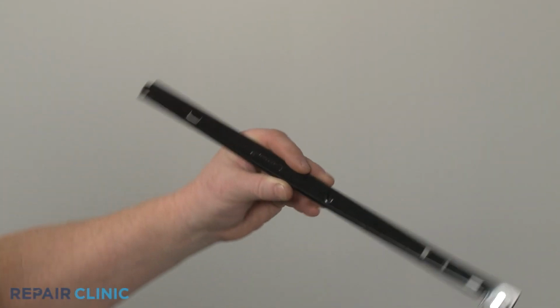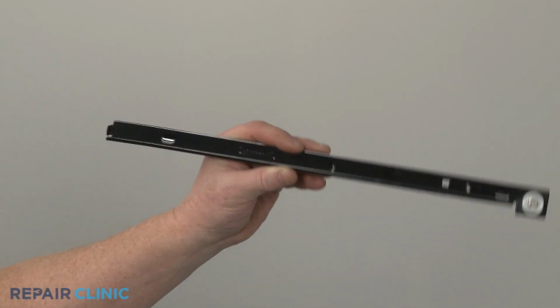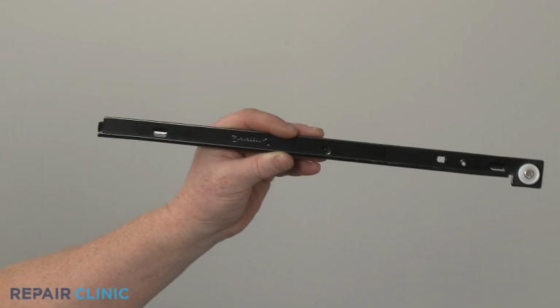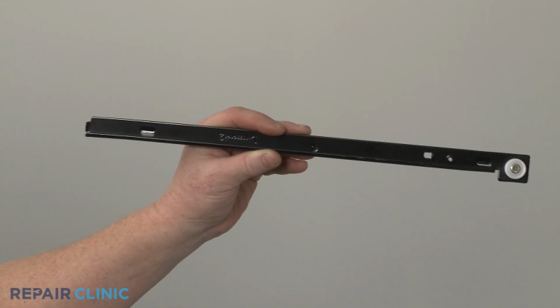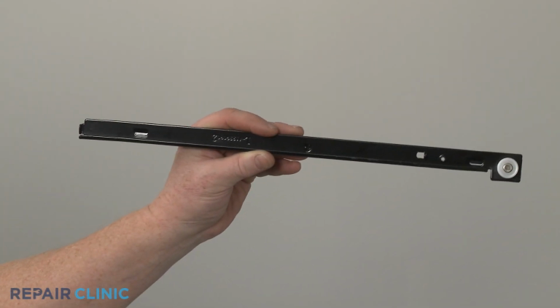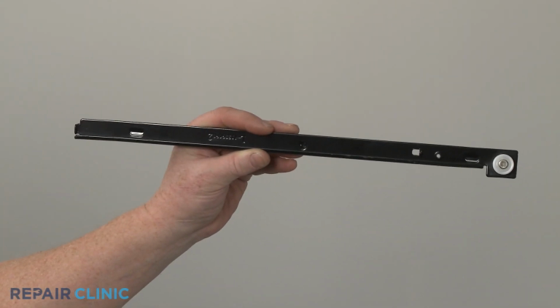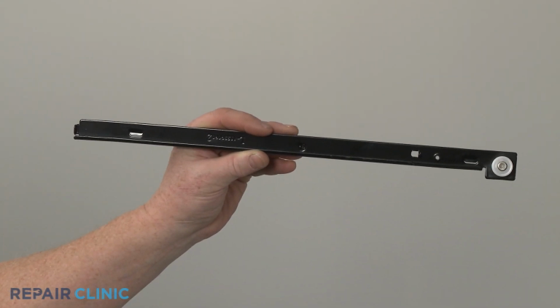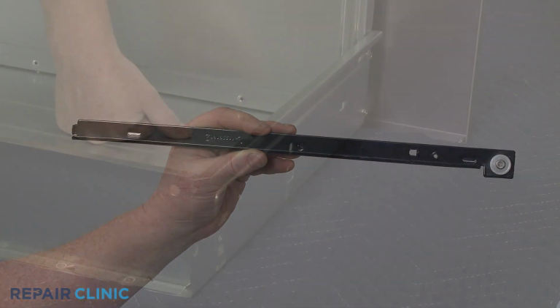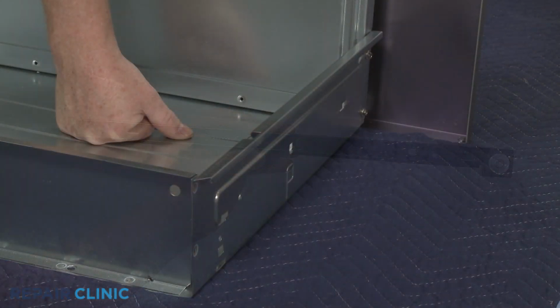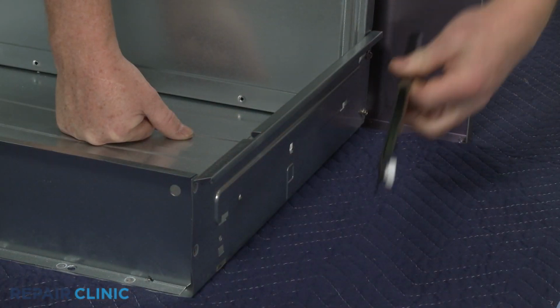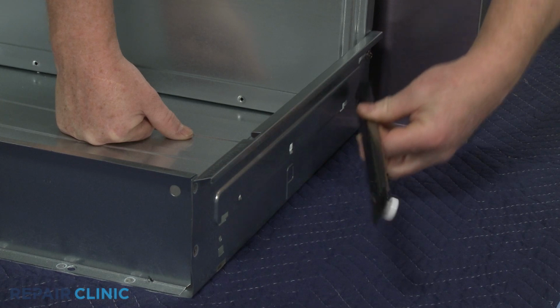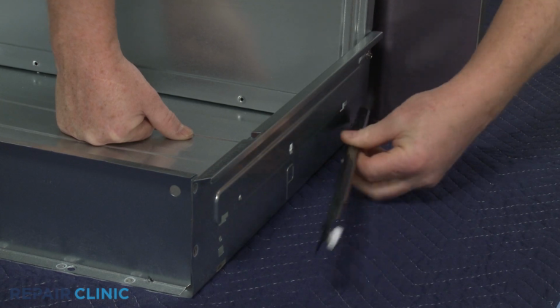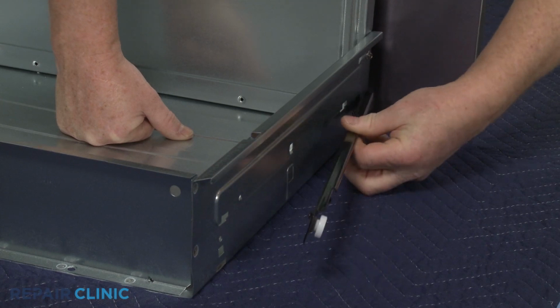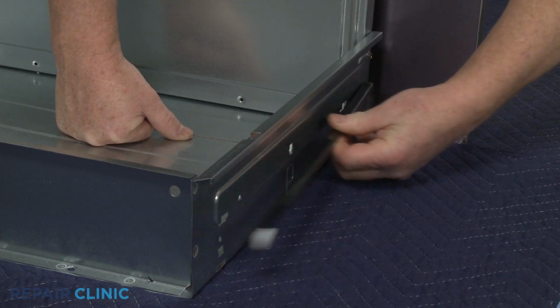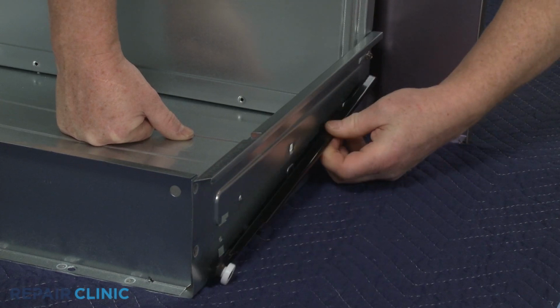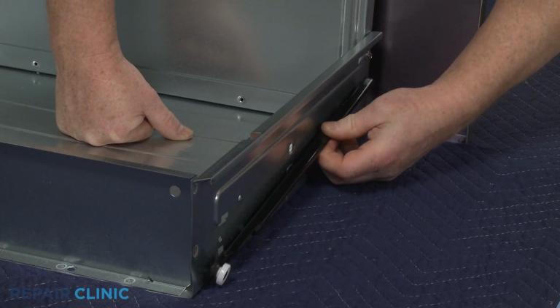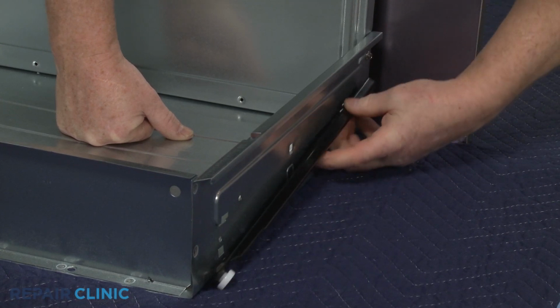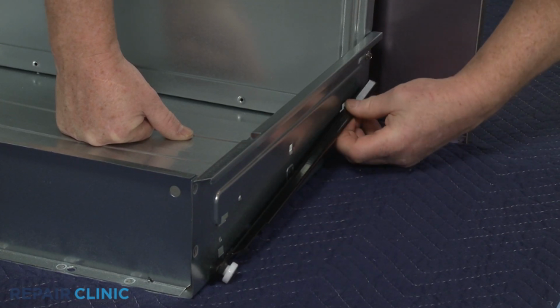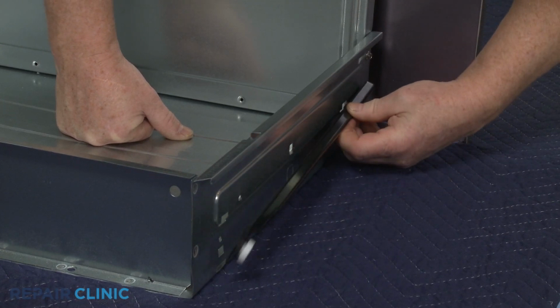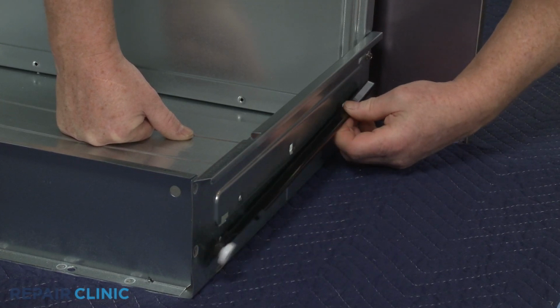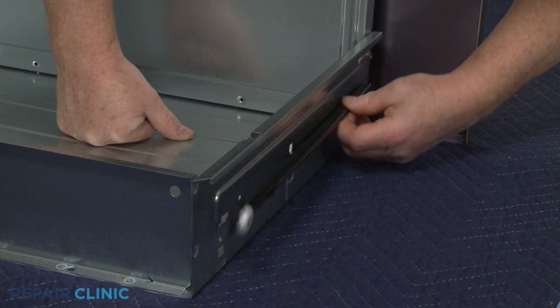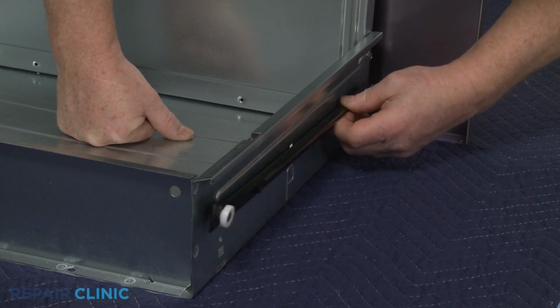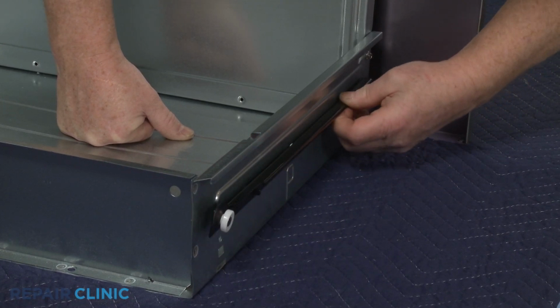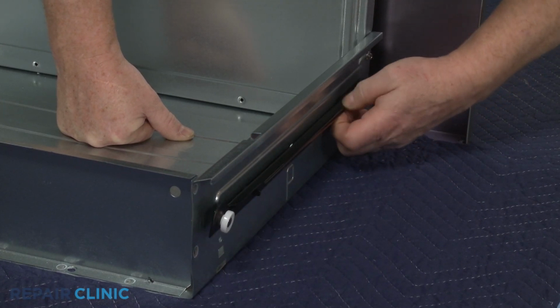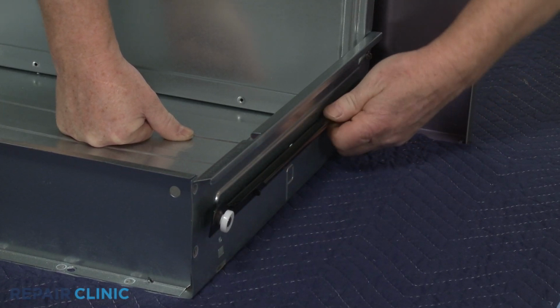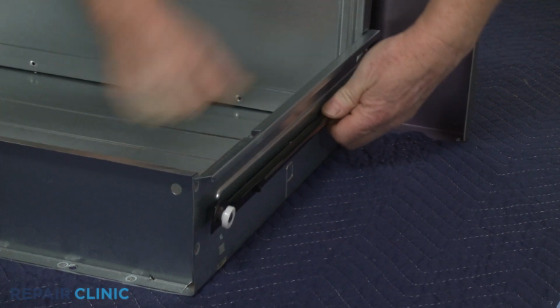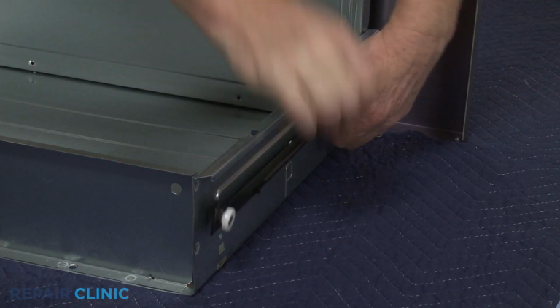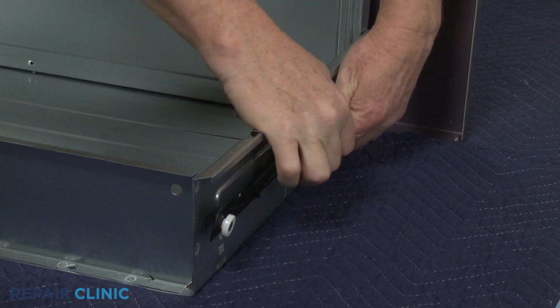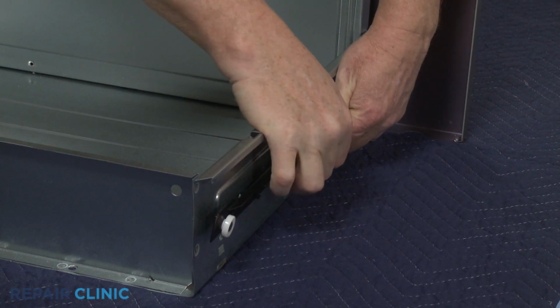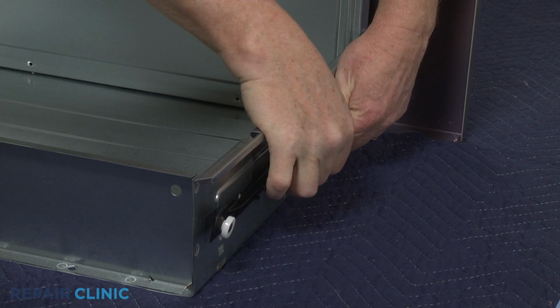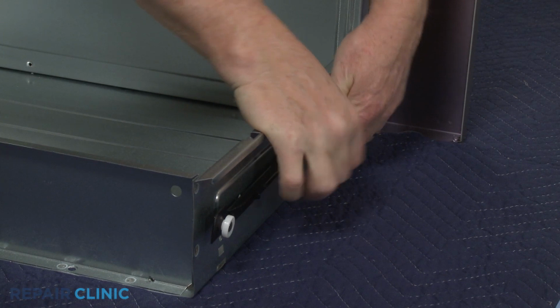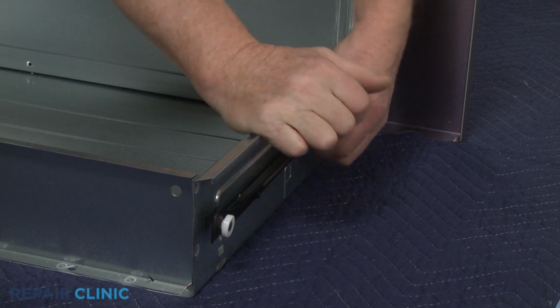Install the new inner drawer glide by inserting the tabs on the glide into the slots in the drawer, then push until the retaining tab snaps into place.